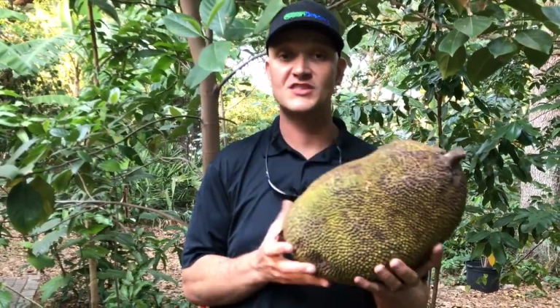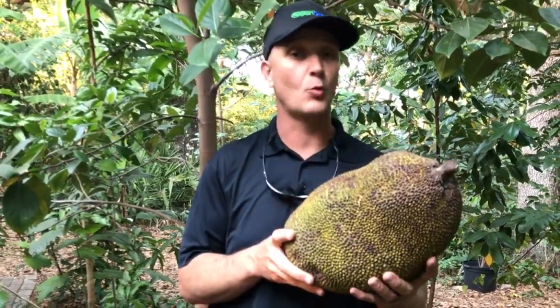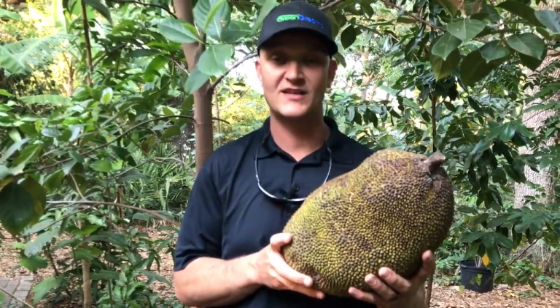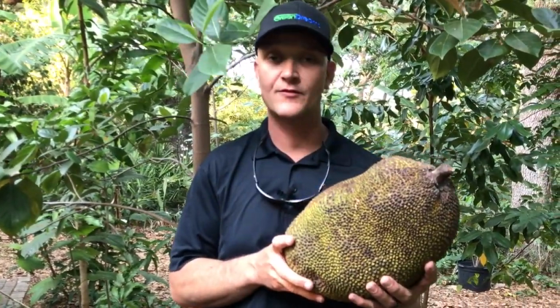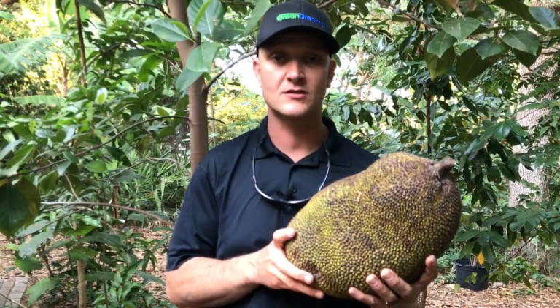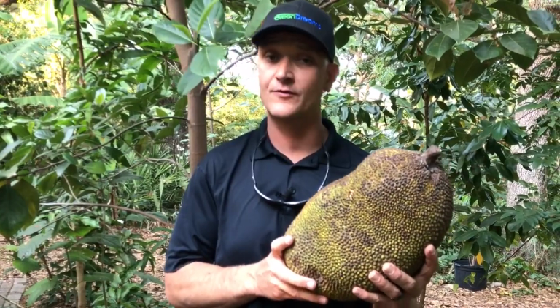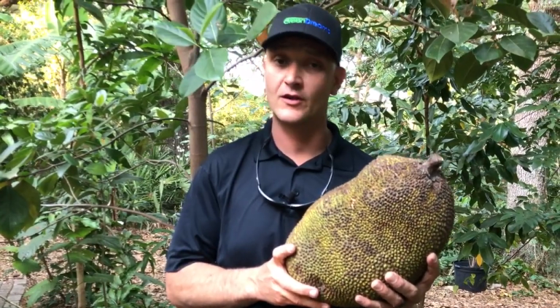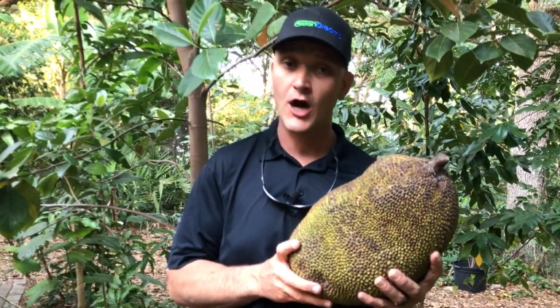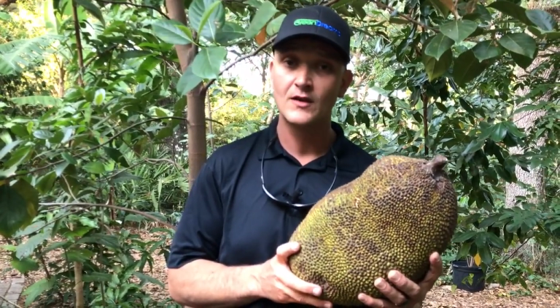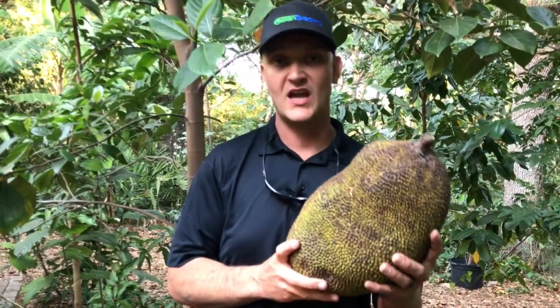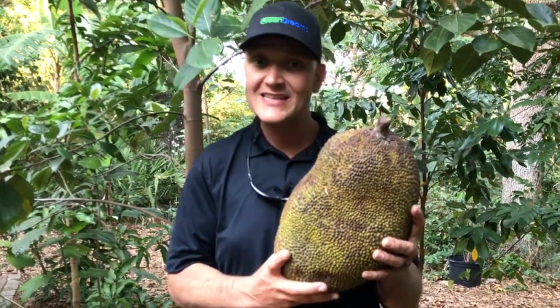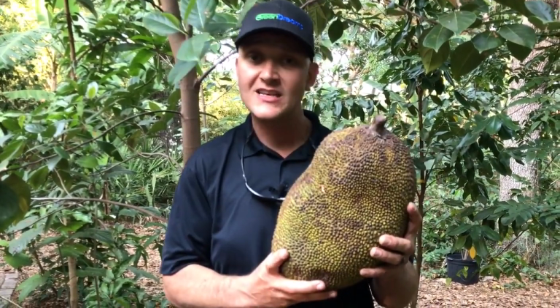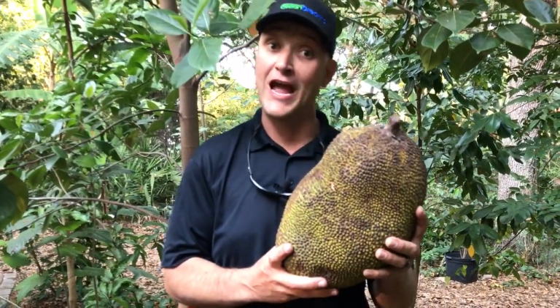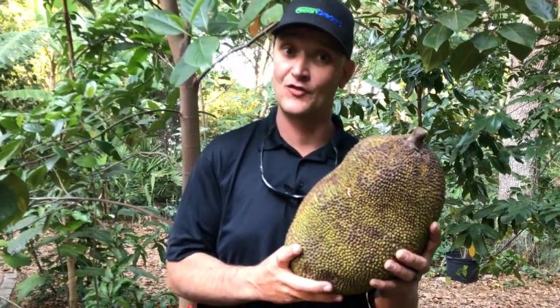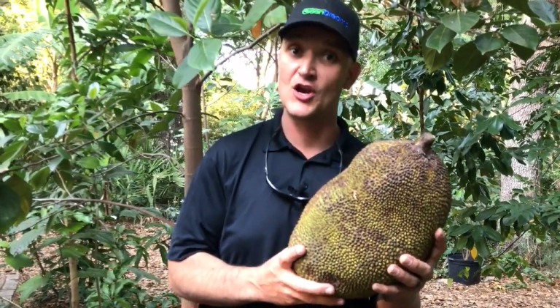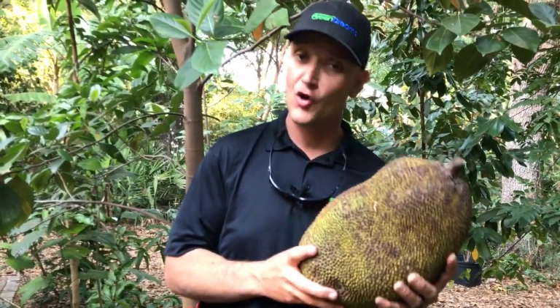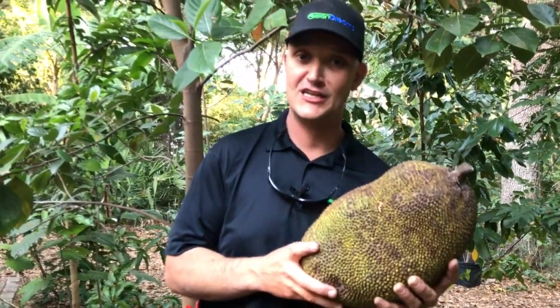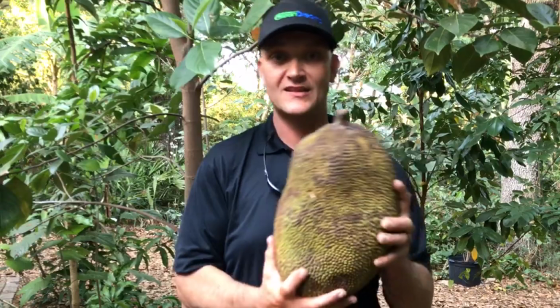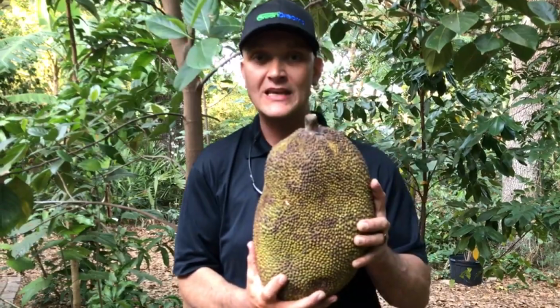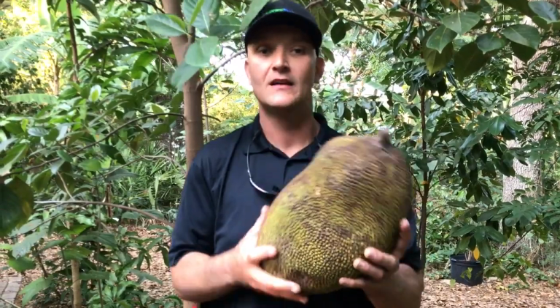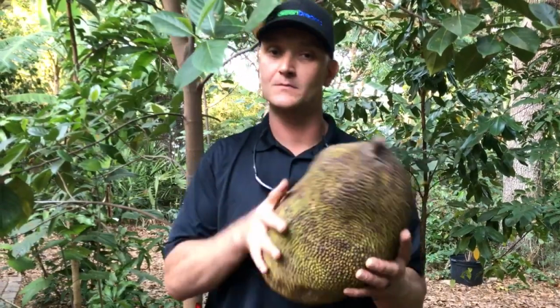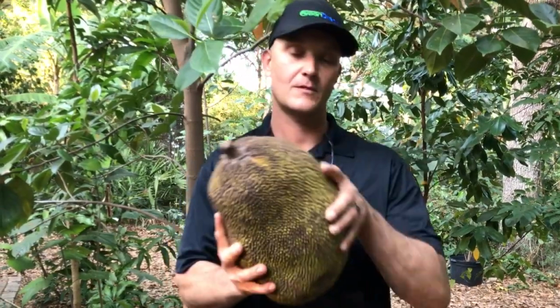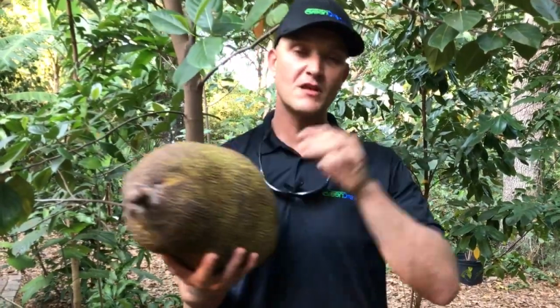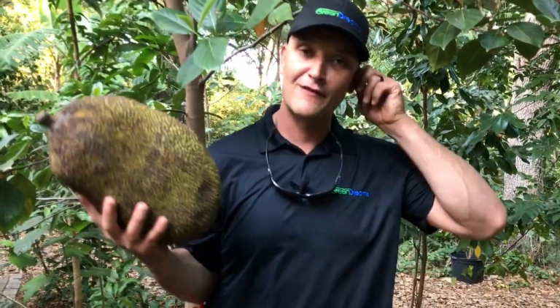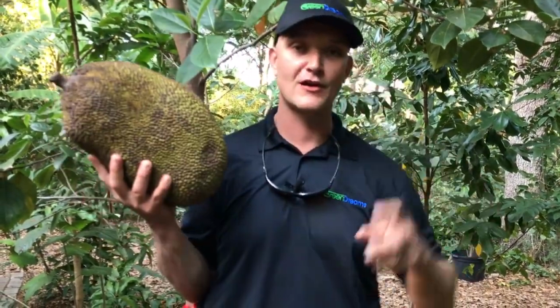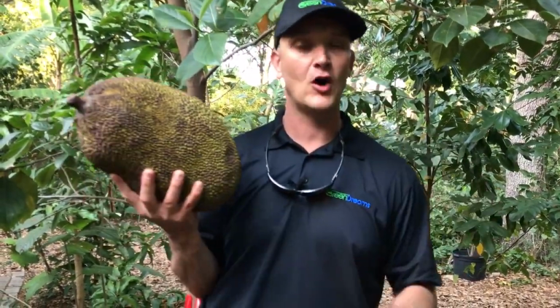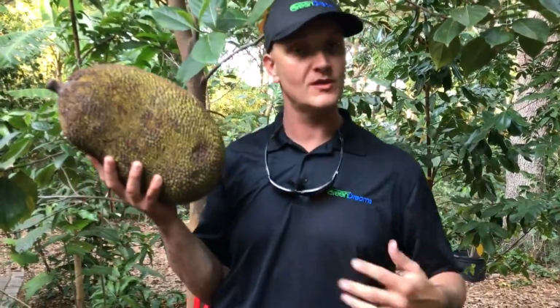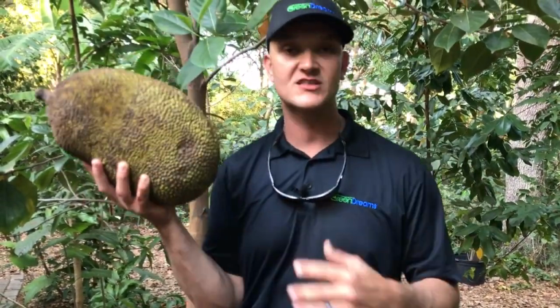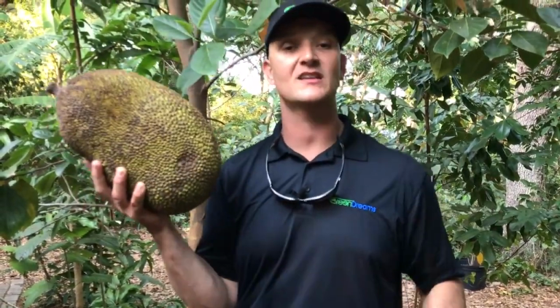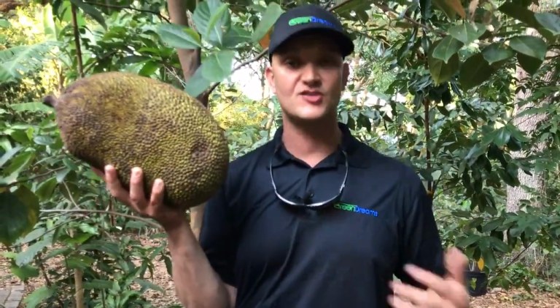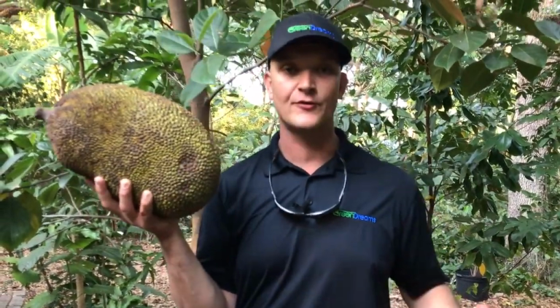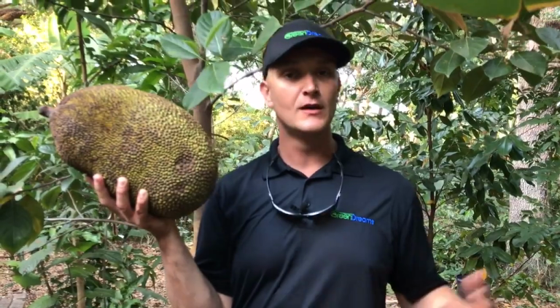There's a wide range of jackfruits. There are jackfruits that are soft and latex-y, and there are jackfruits that are crunchy and sweet — probably my favorite fruit here on the farm.